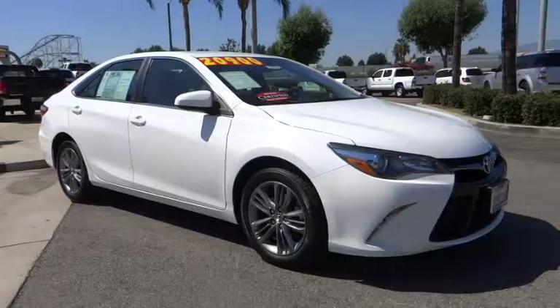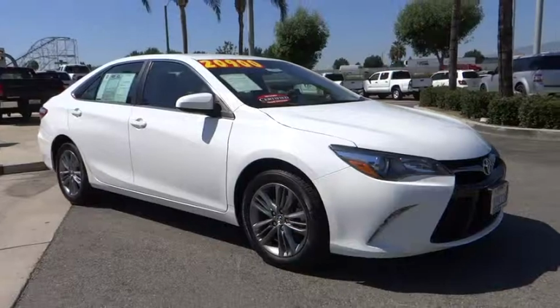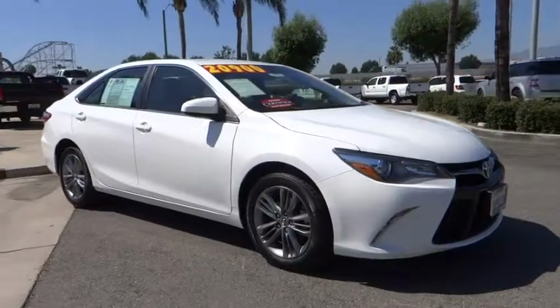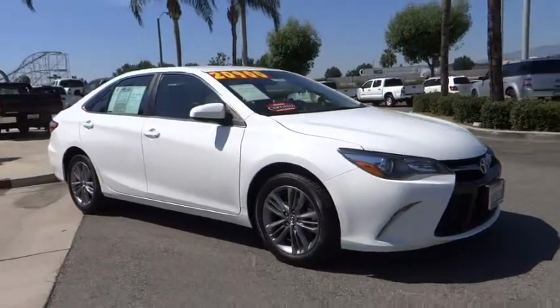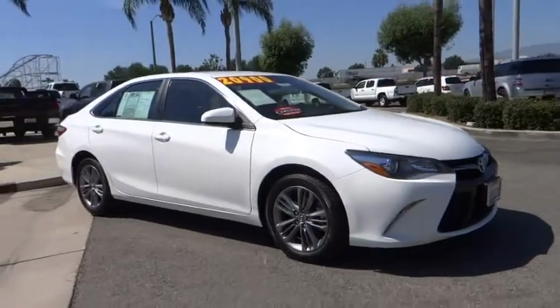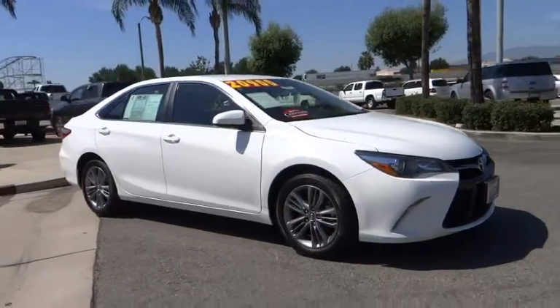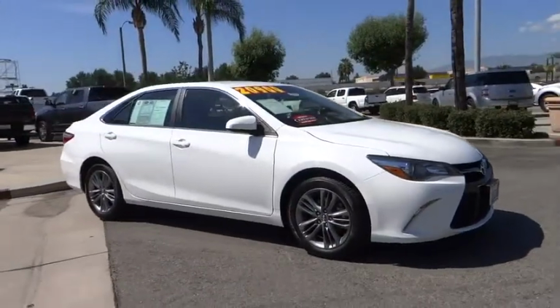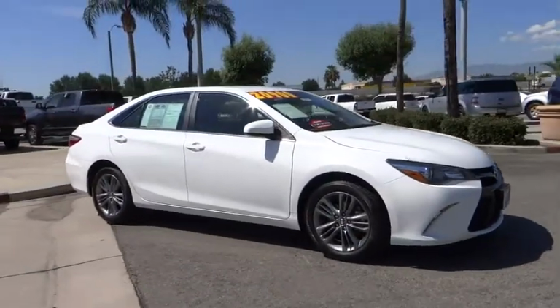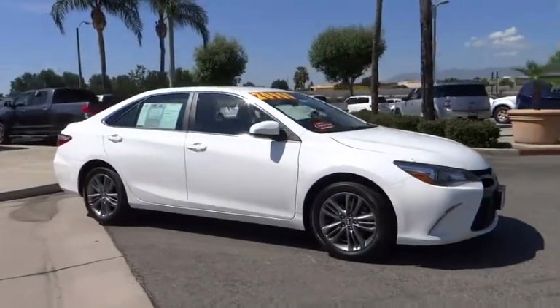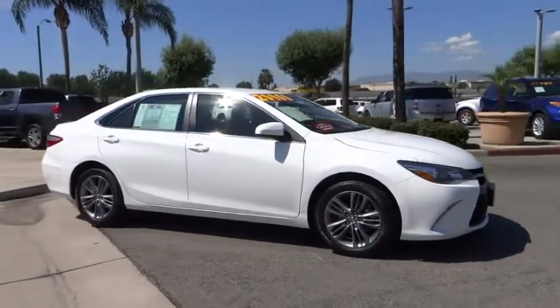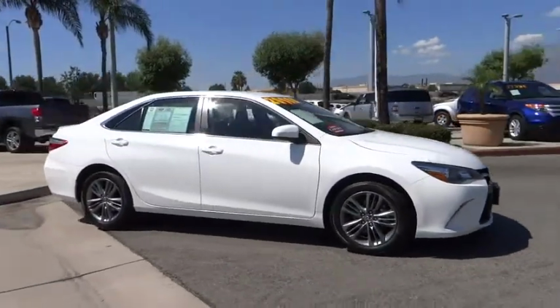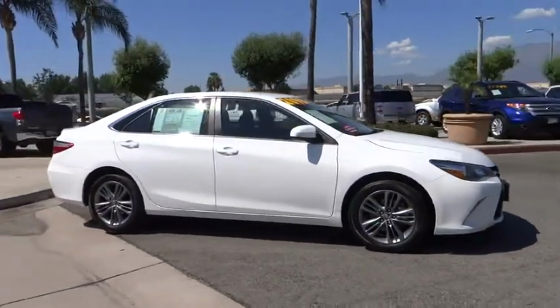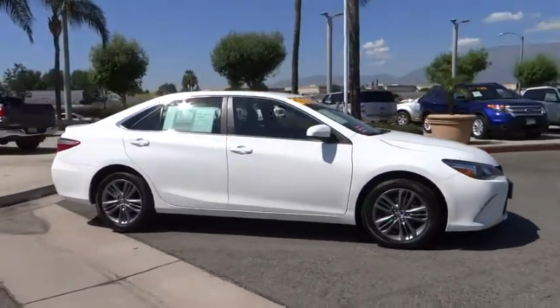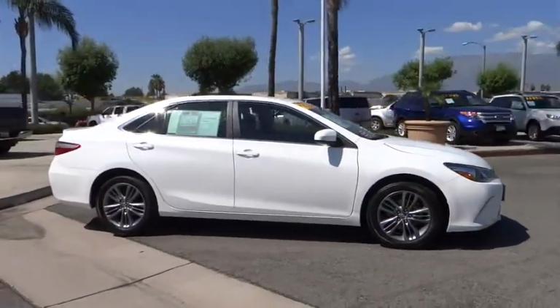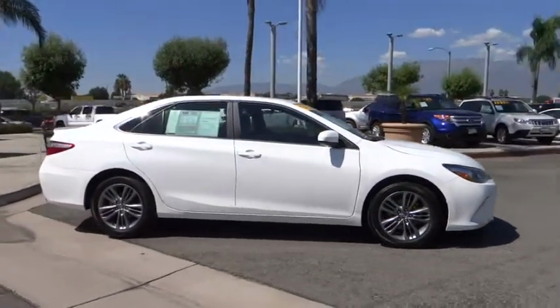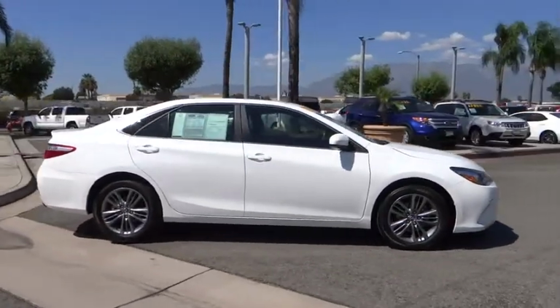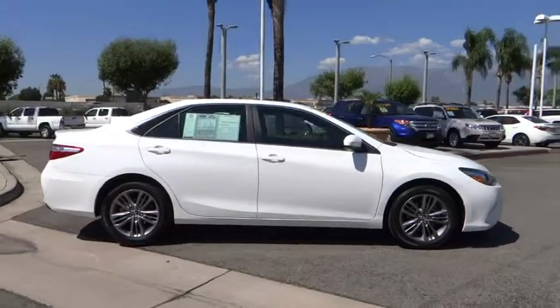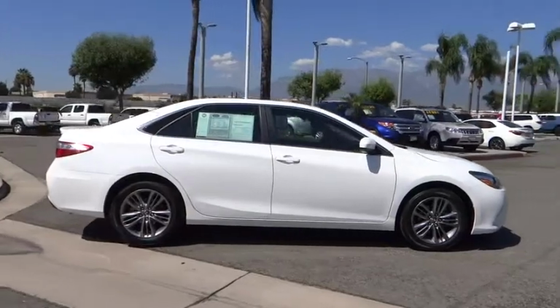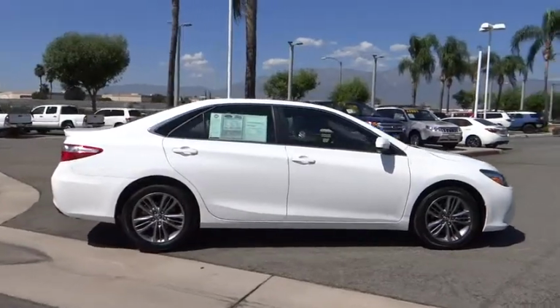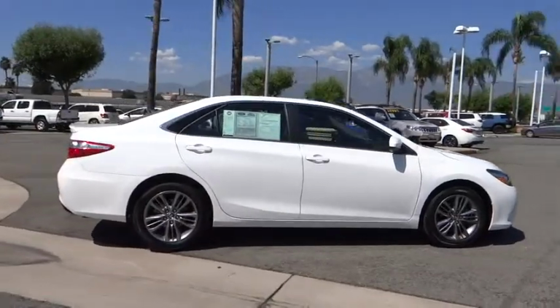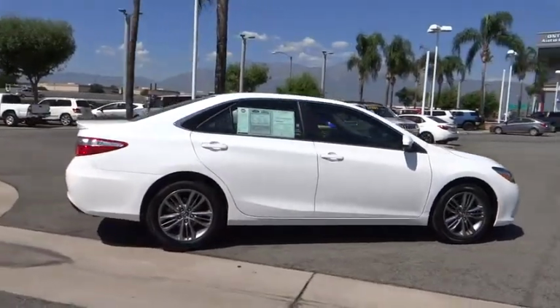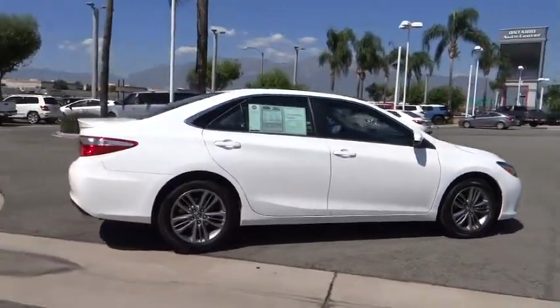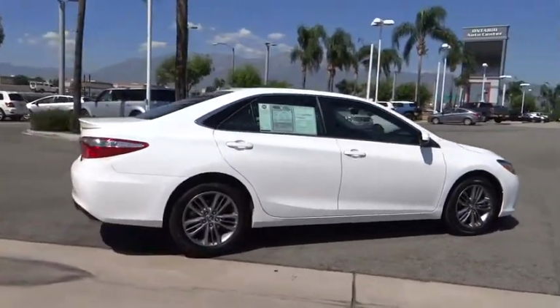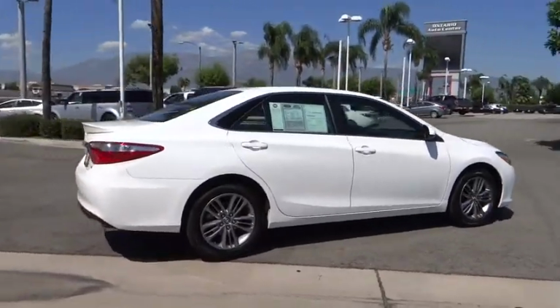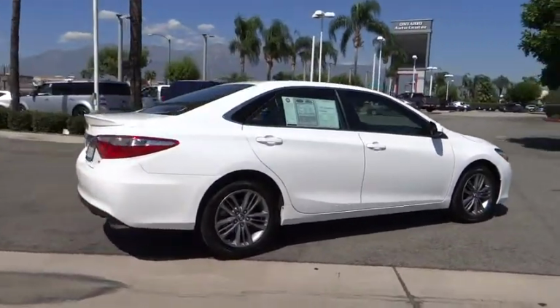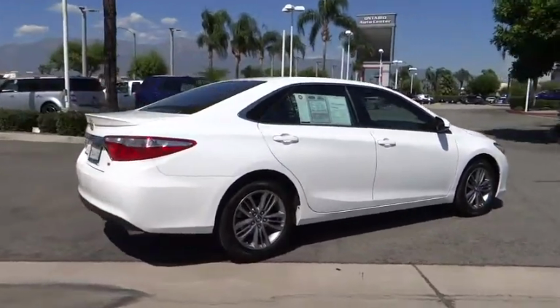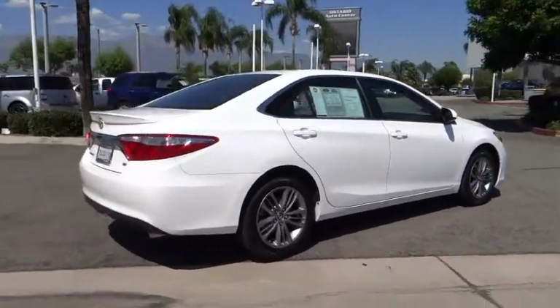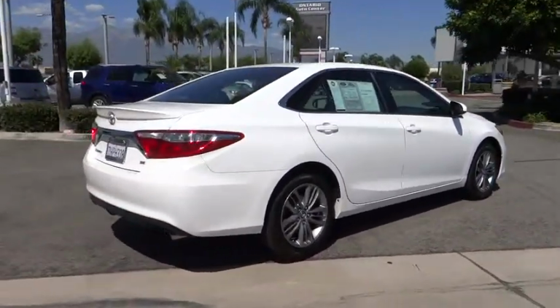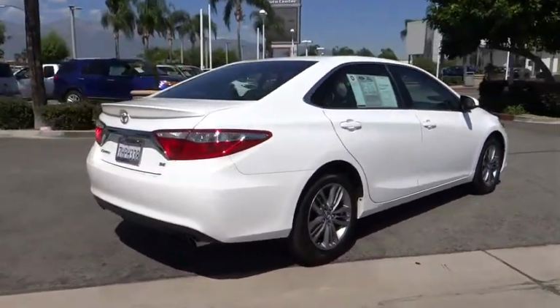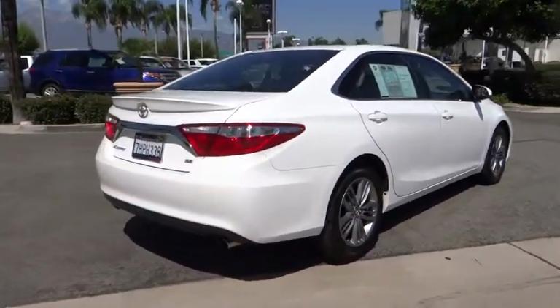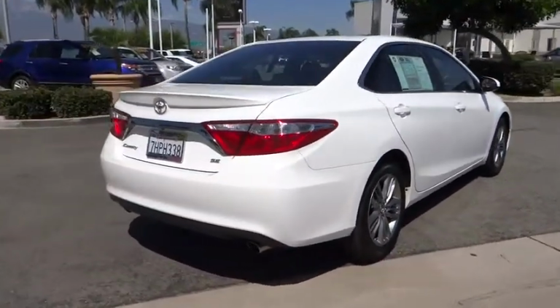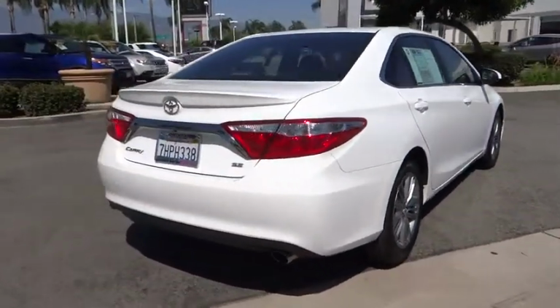2015 Camry. The Toyota Camry is an affordable midsize car, reliable and a great comfortable commuter car. This vehicle has less than 20,000 miles.